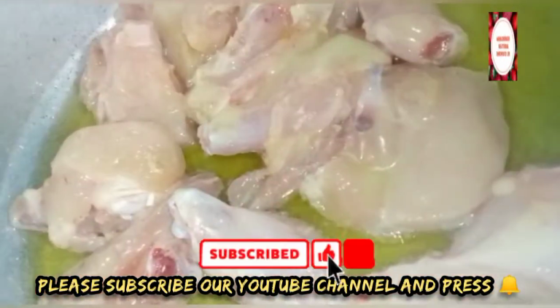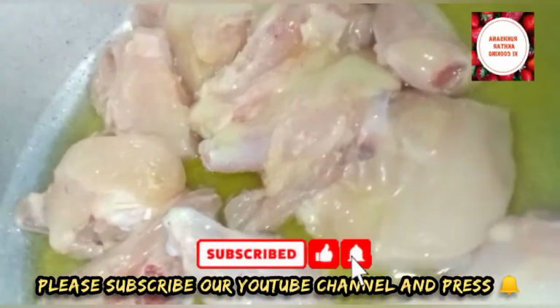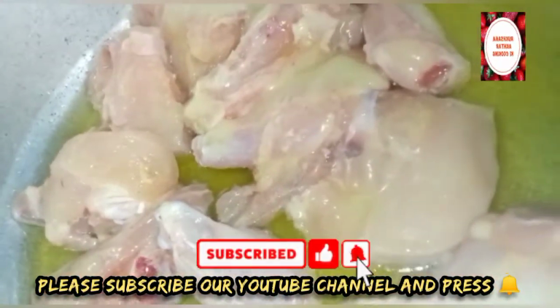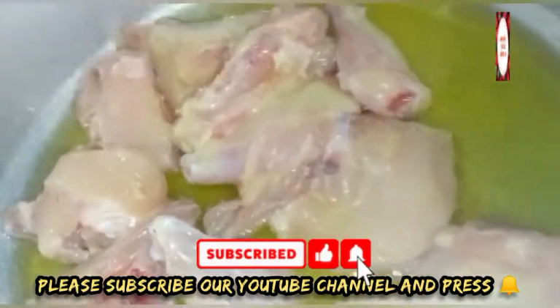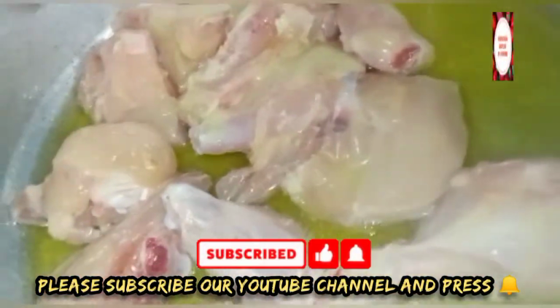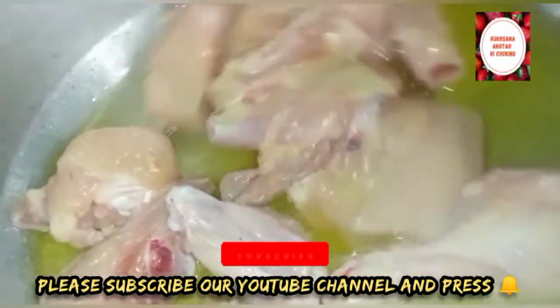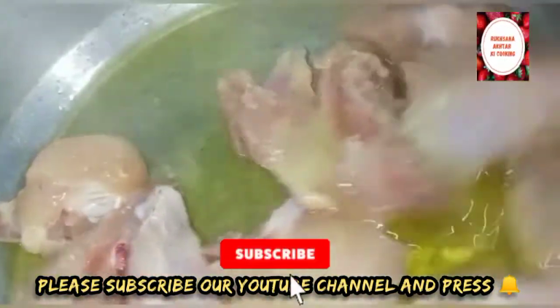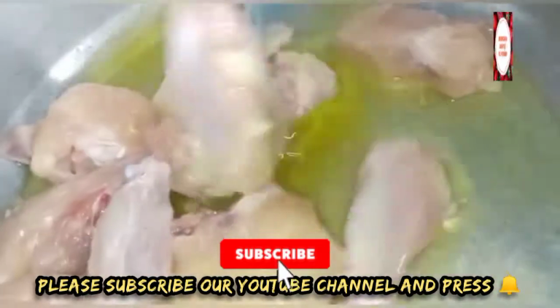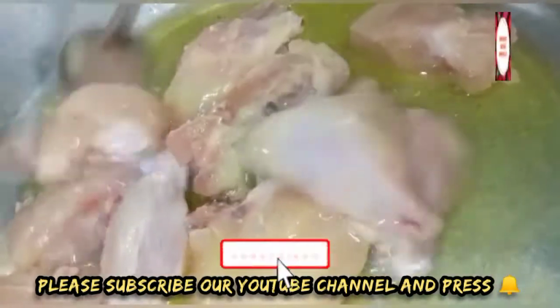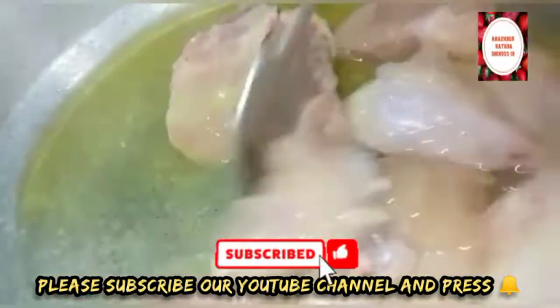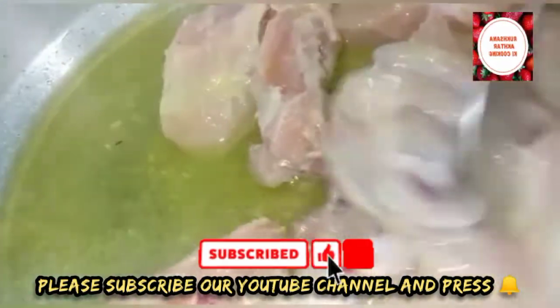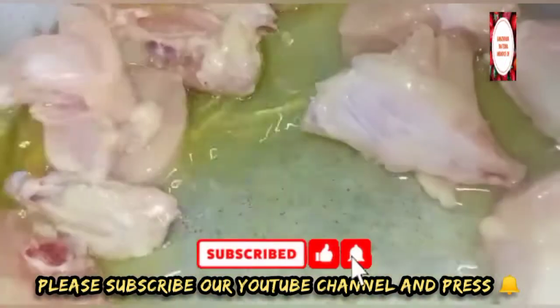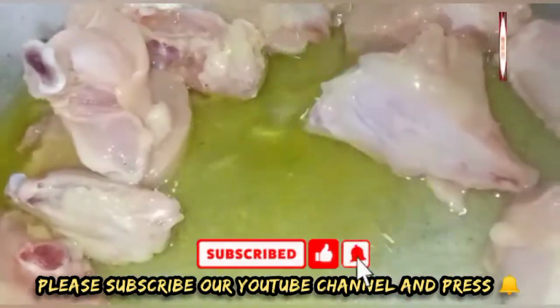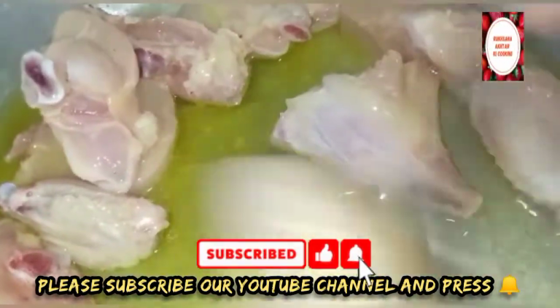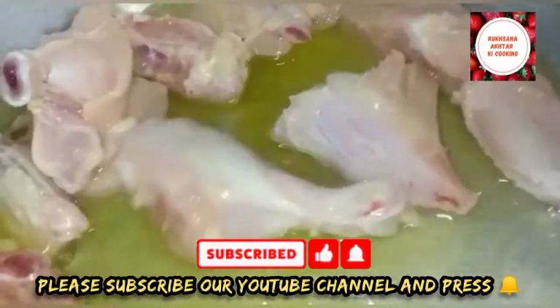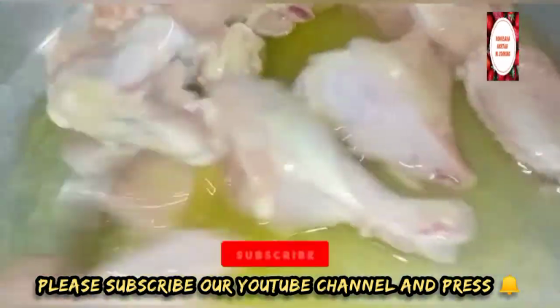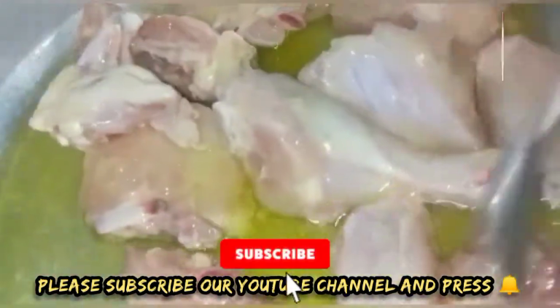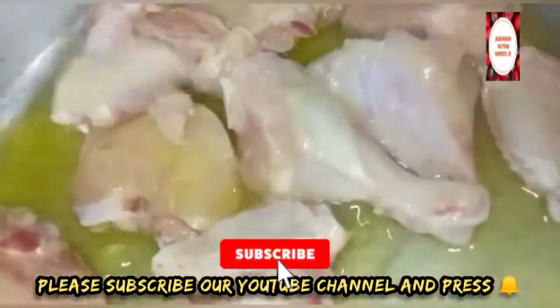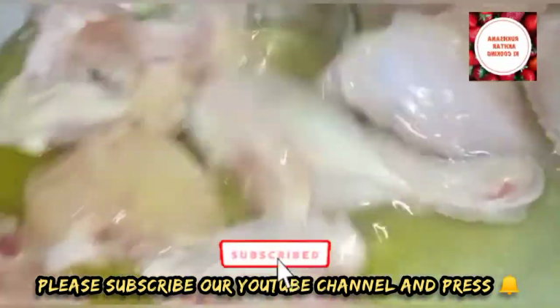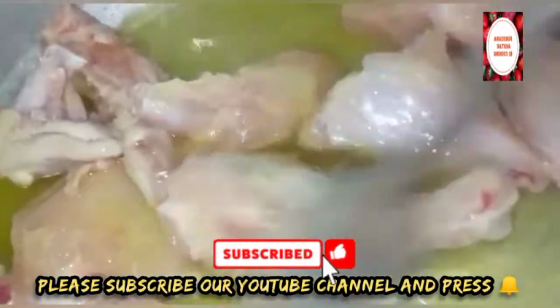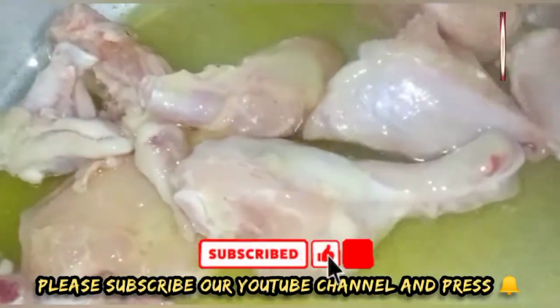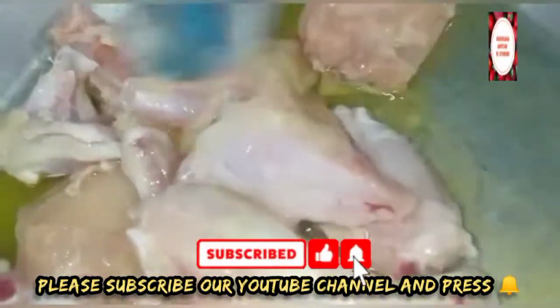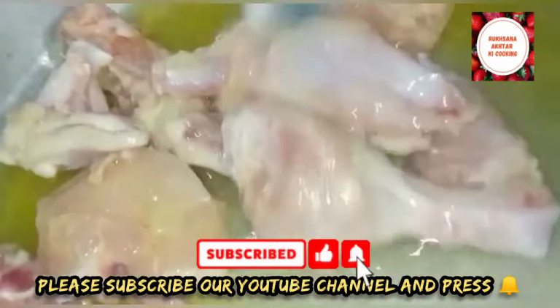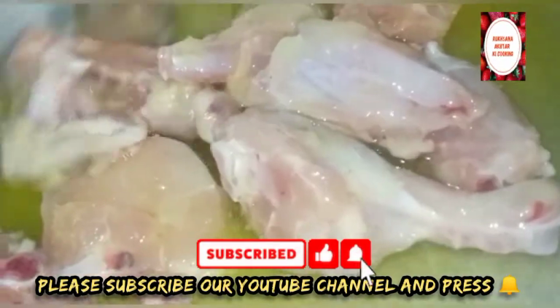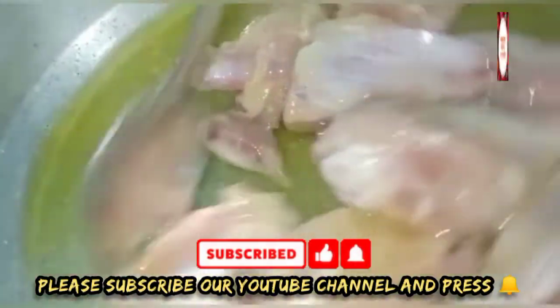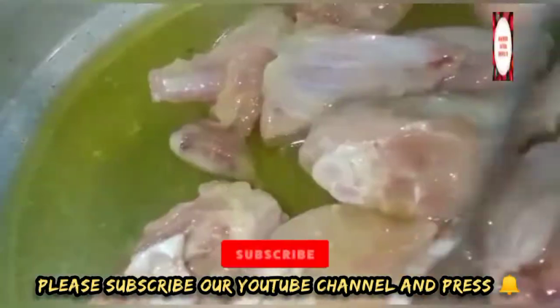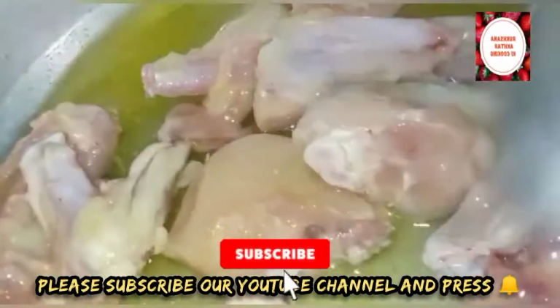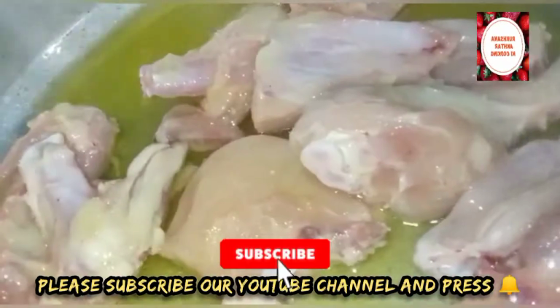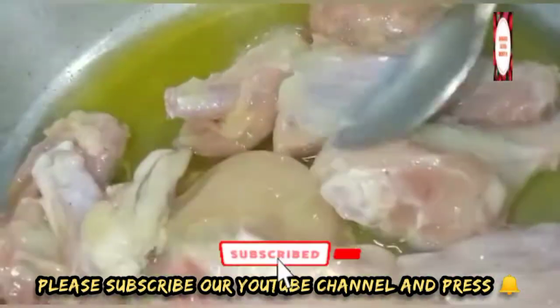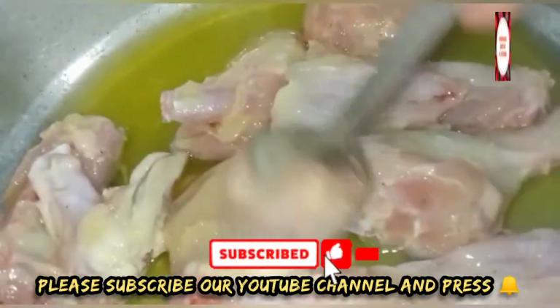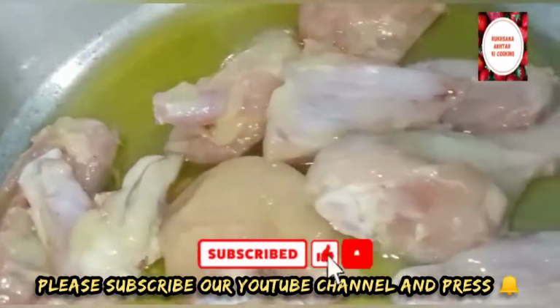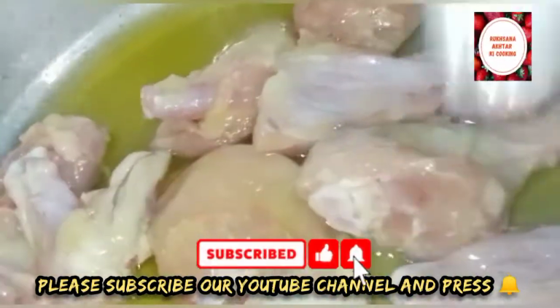I am going to fry the chicken in a little bit and then fry the chicken.